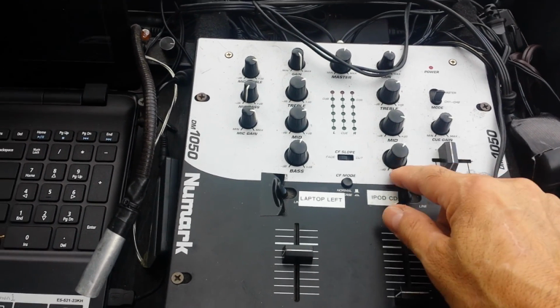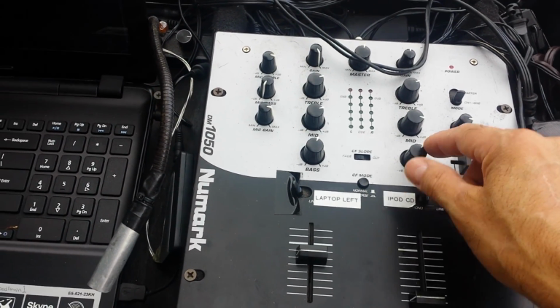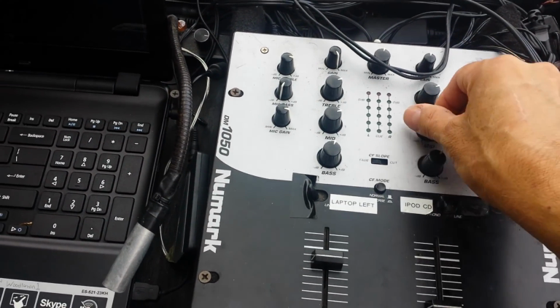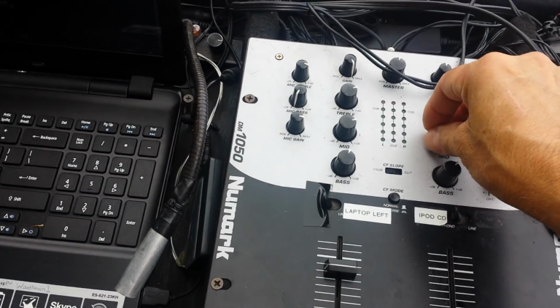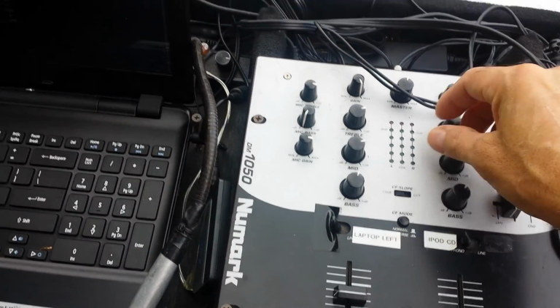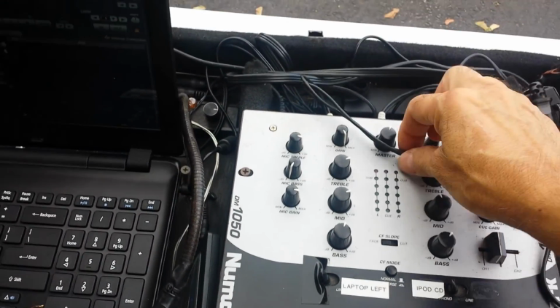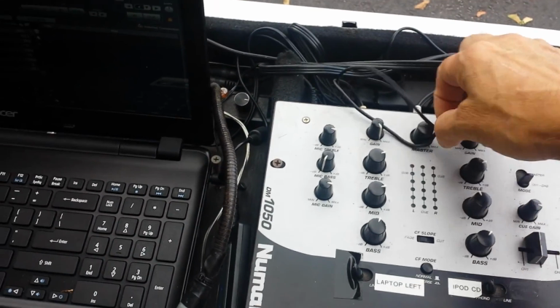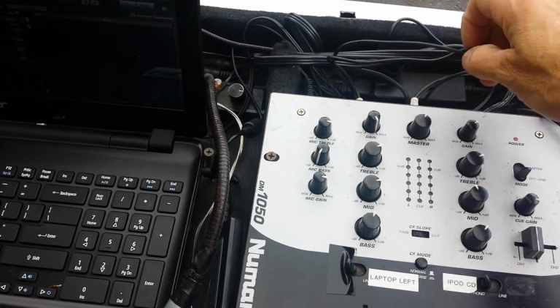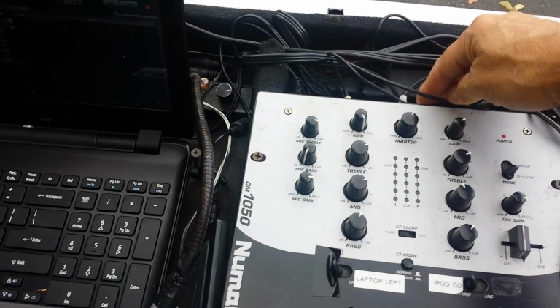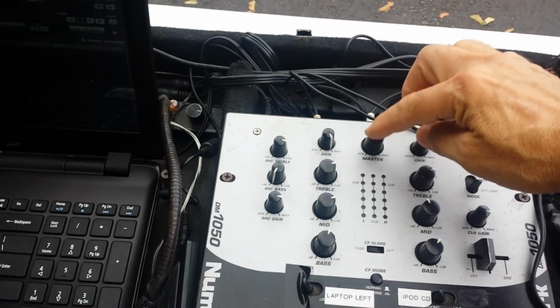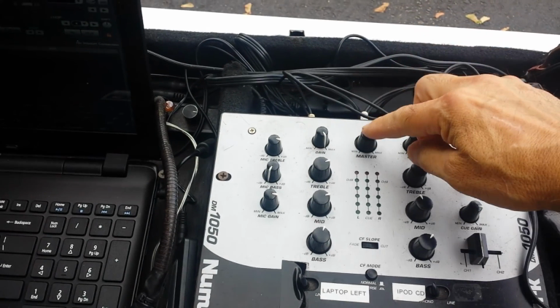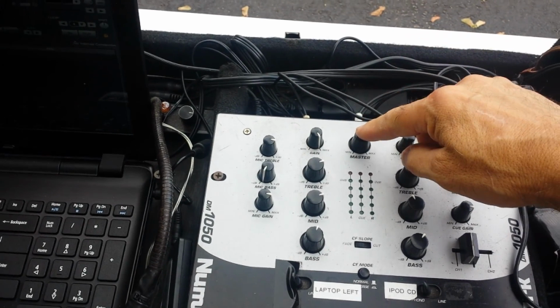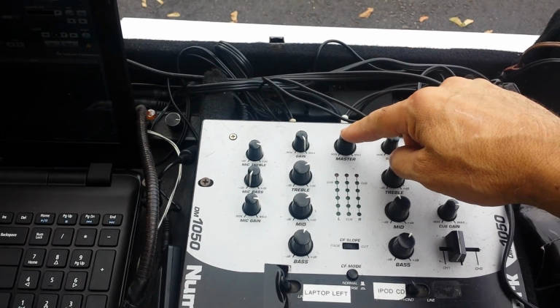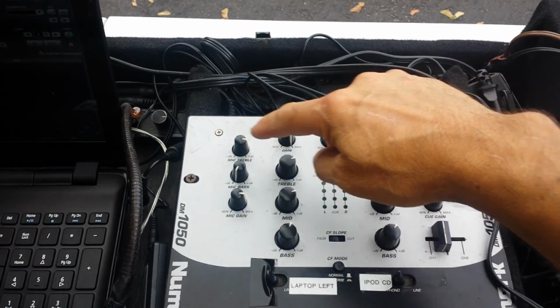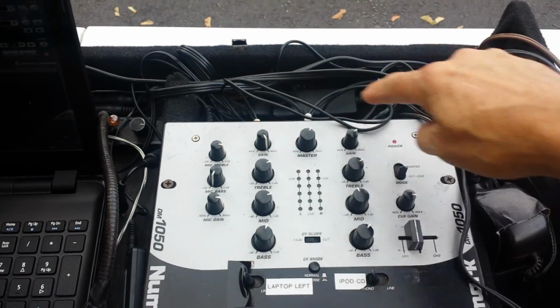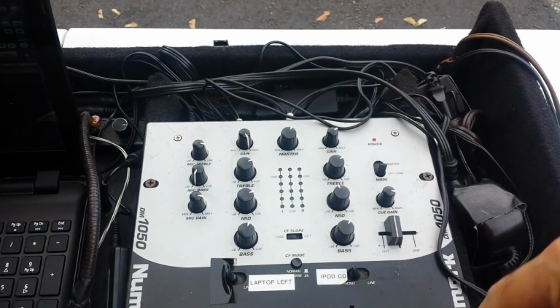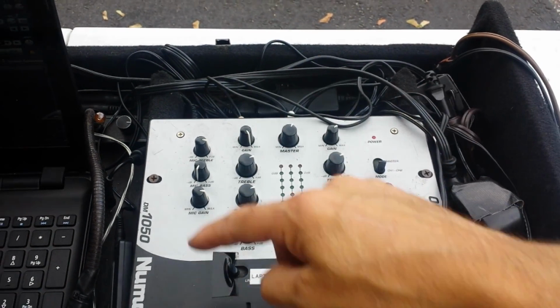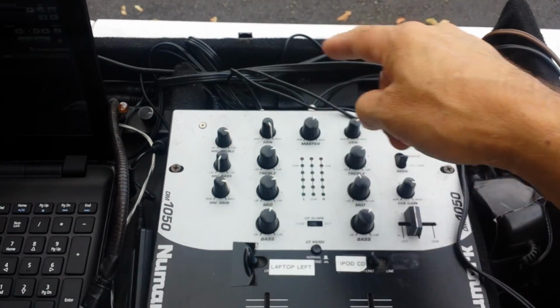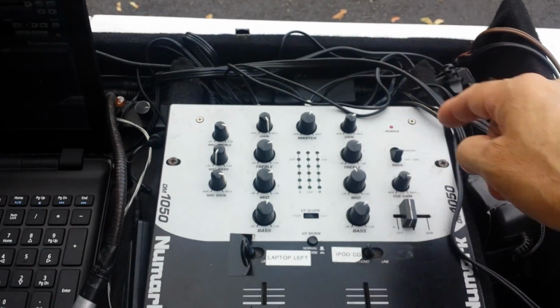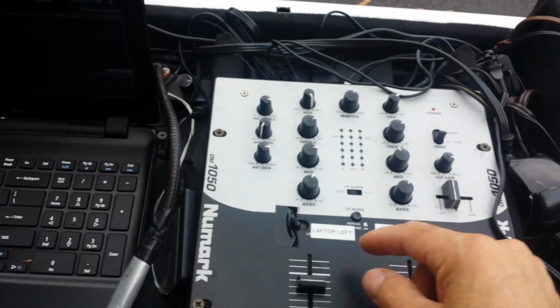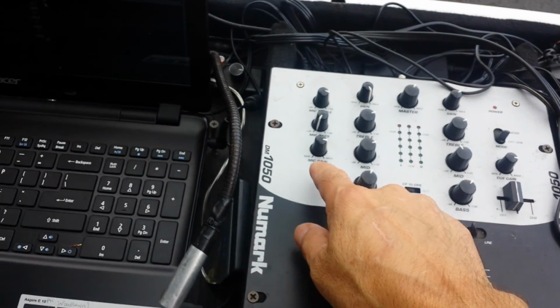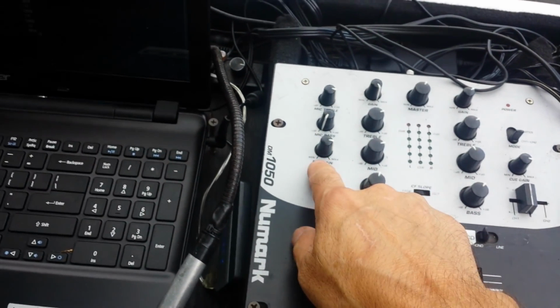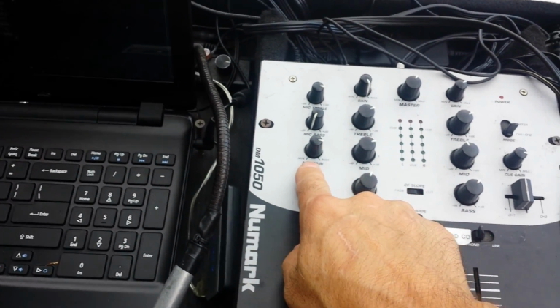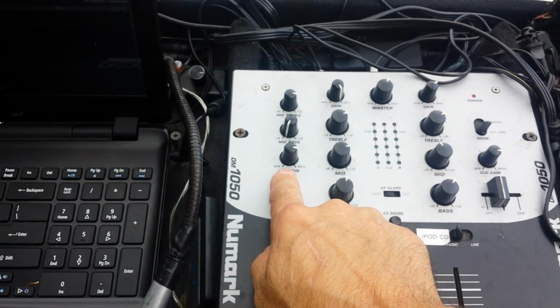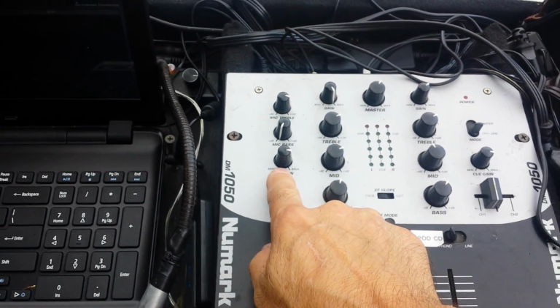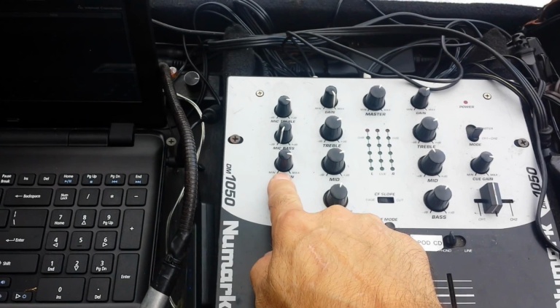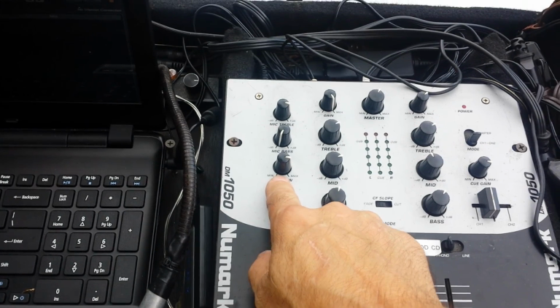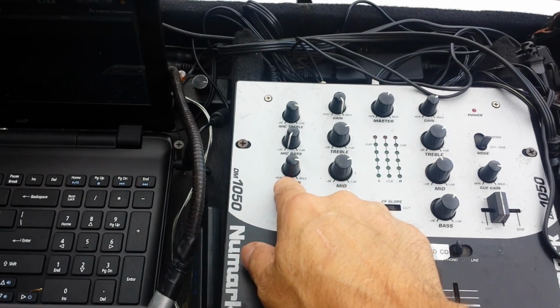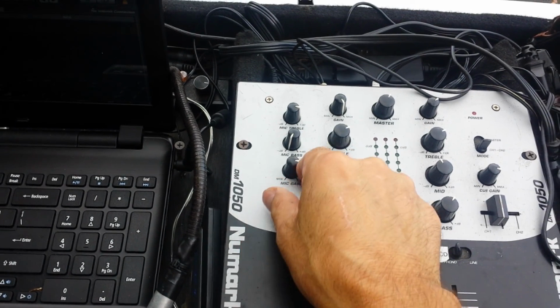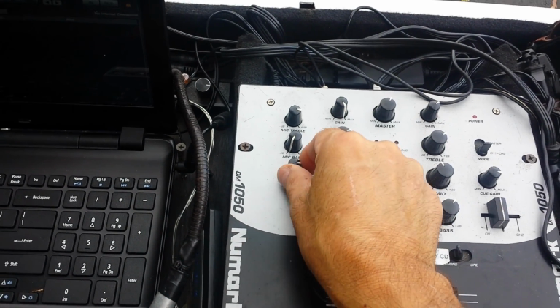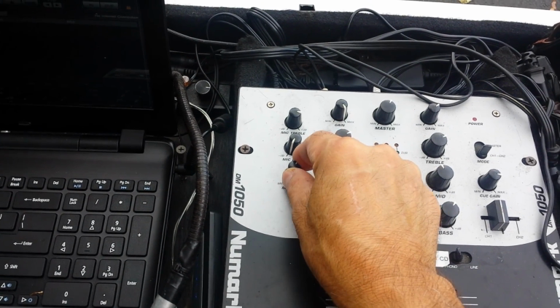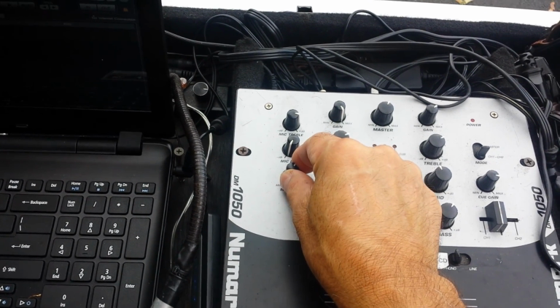There's also bass, mid-range, and treble on that channel. This master volume is for the whole mixing board. Right there it says mic gain — those are for your microphones.